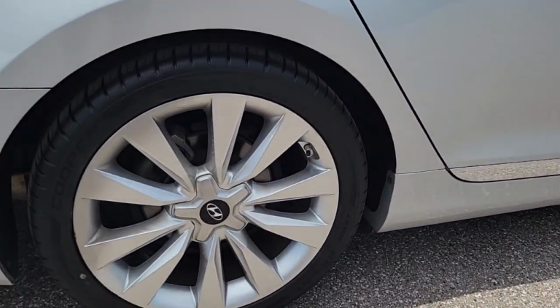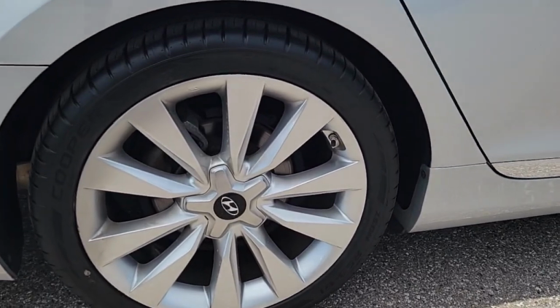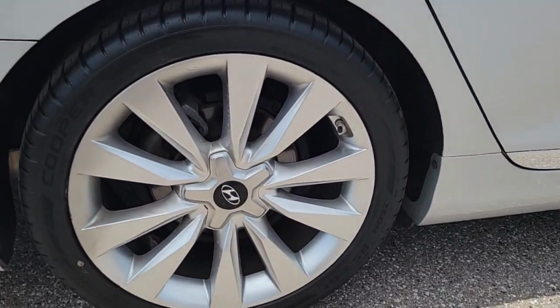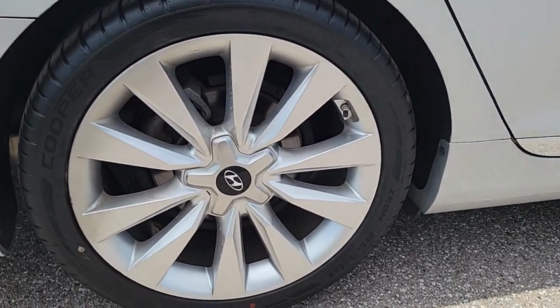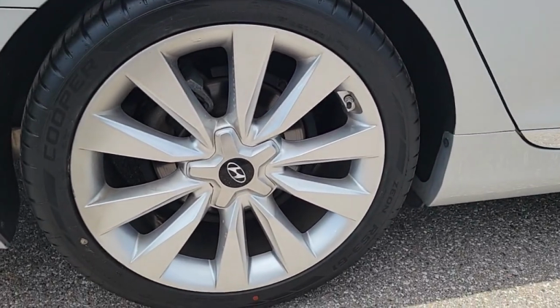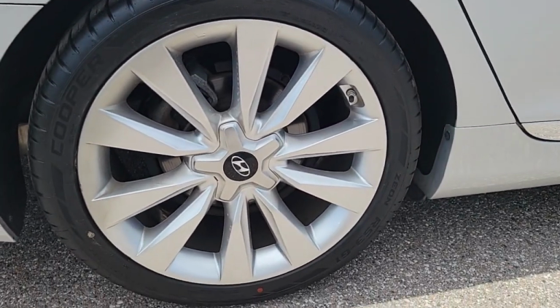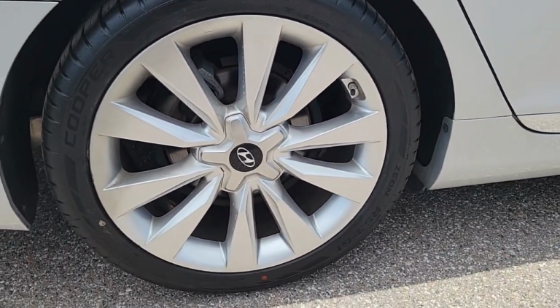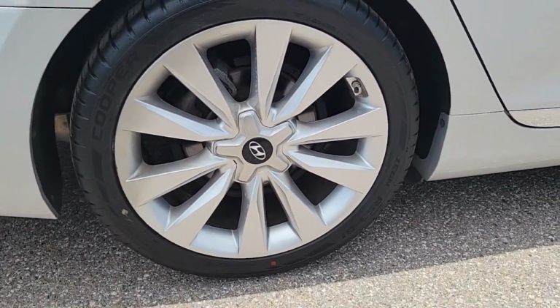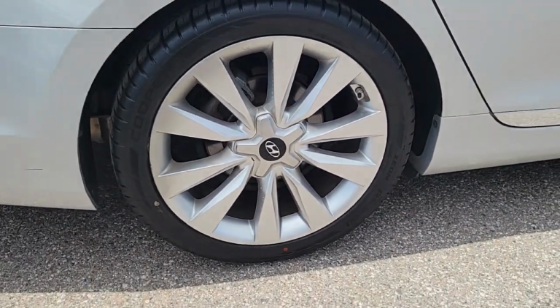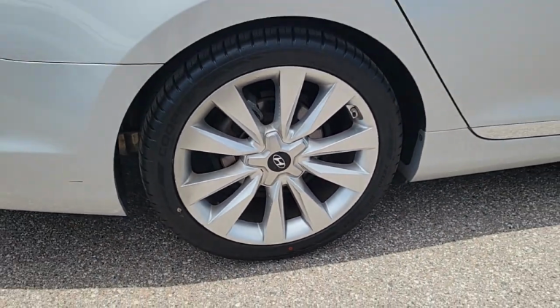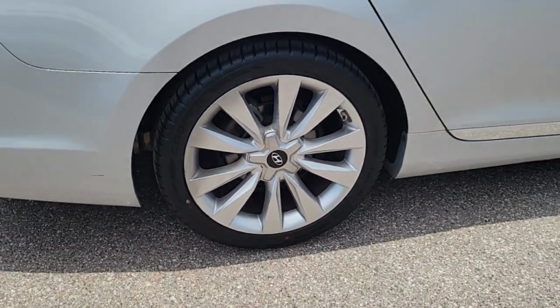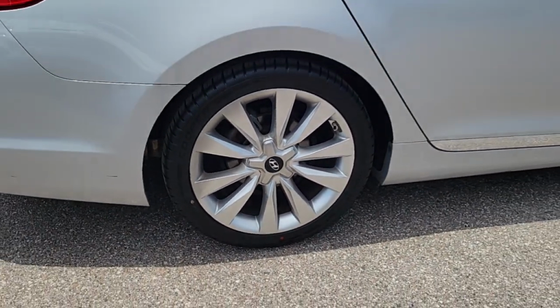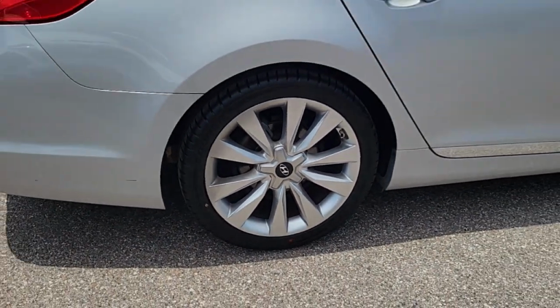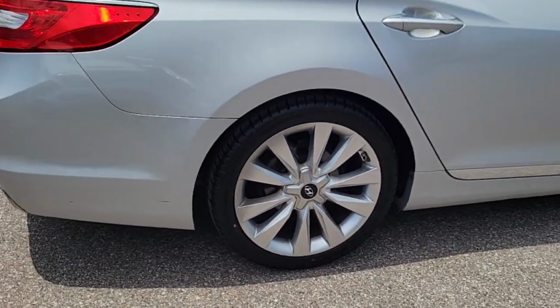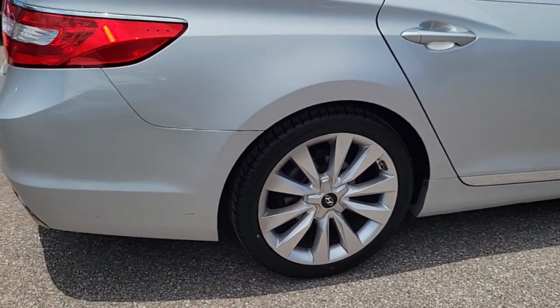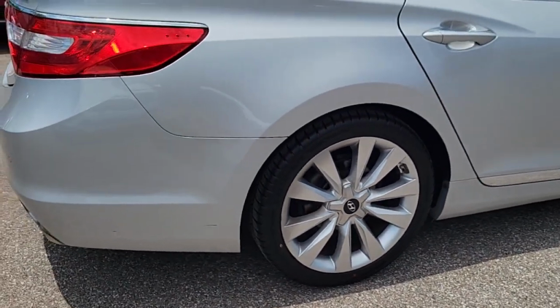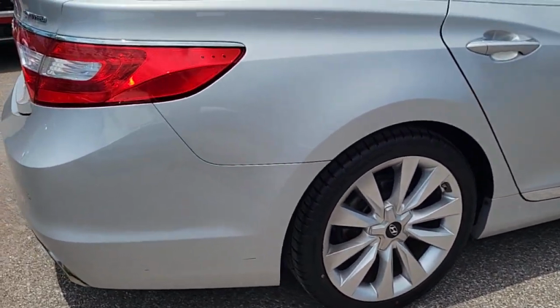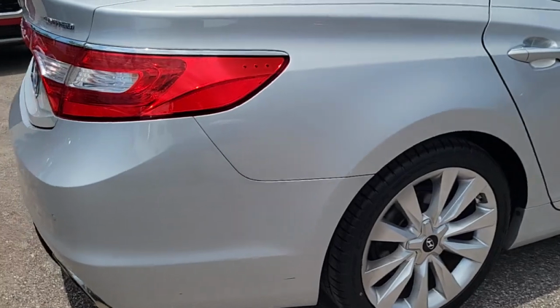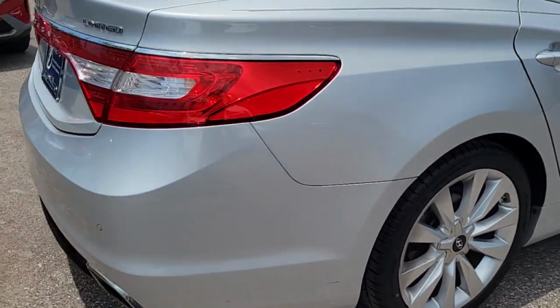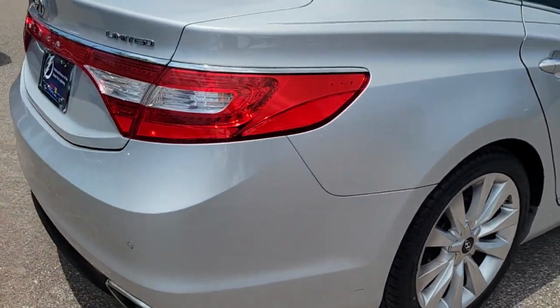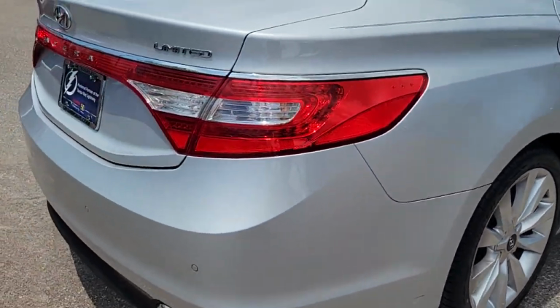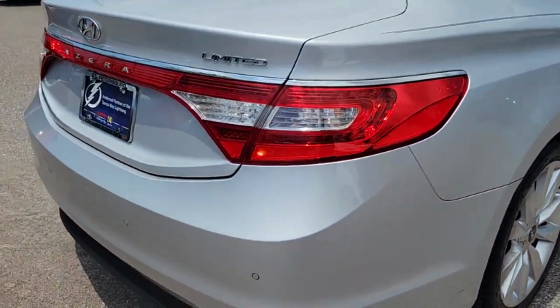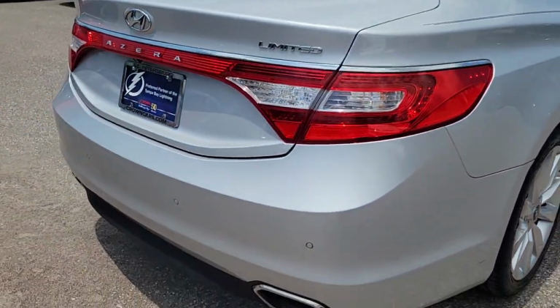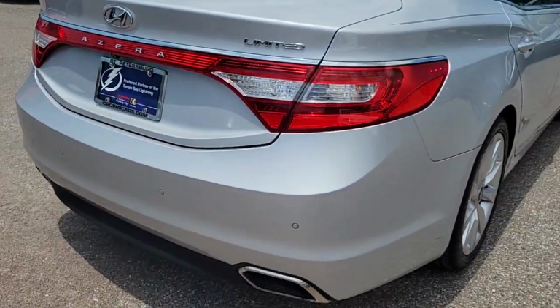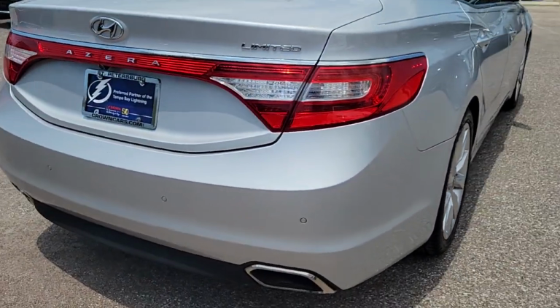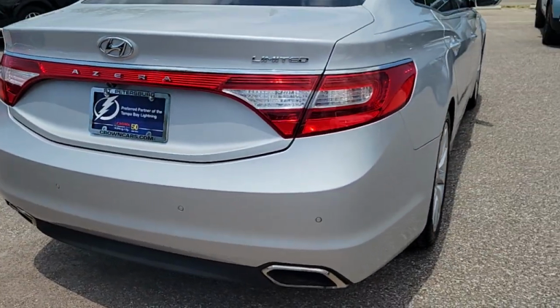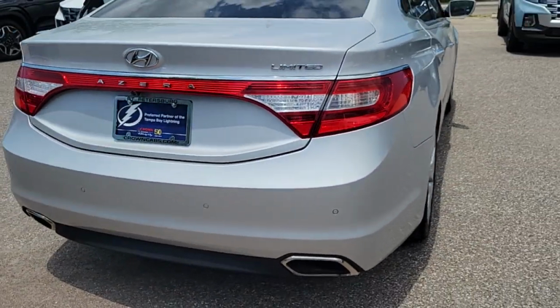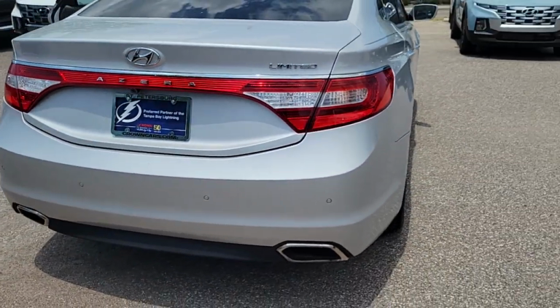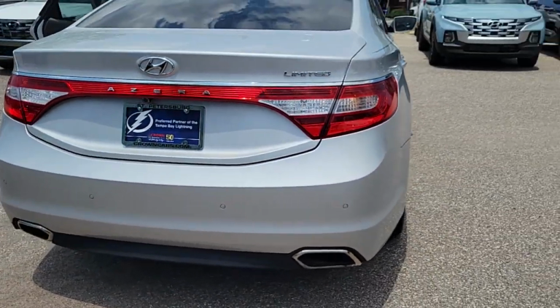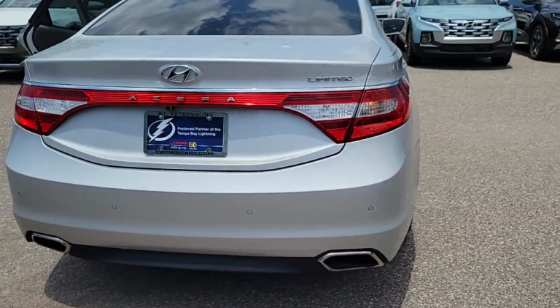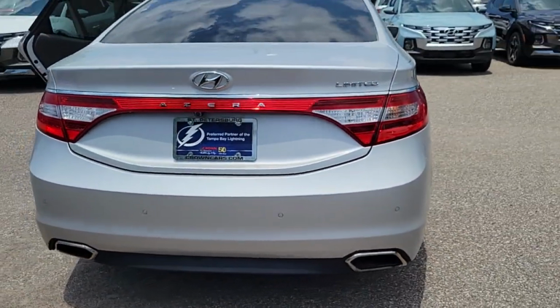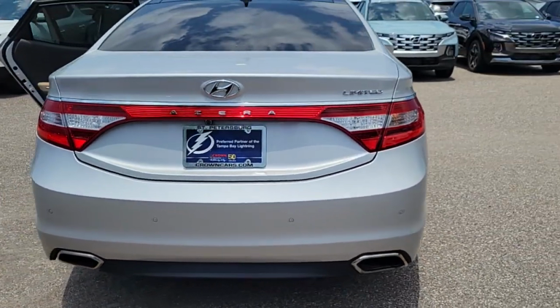Enjoy a view of this handsome Hyundai Azera, the large luxury sedan that prioritizes comfort while offering the satisfaction of a silky smooth ride and powerful performance.